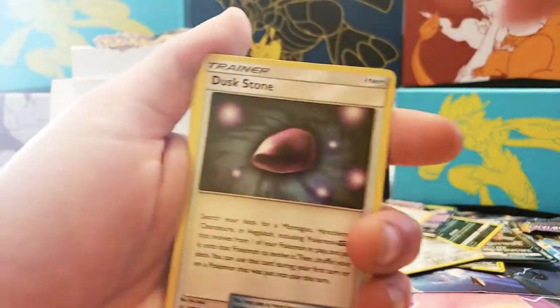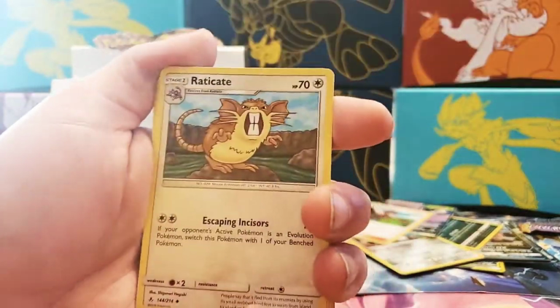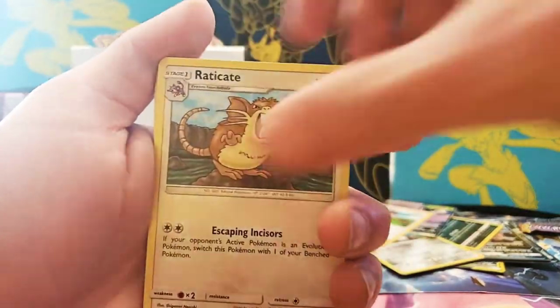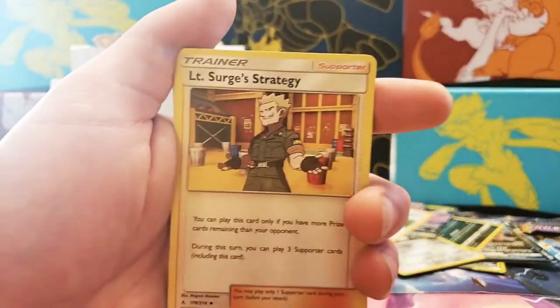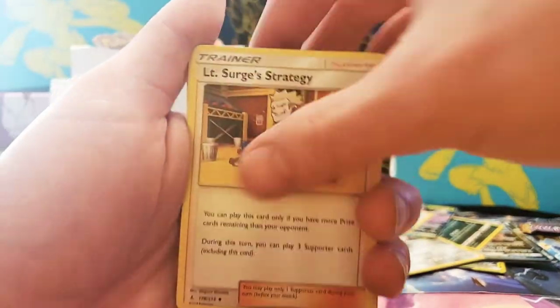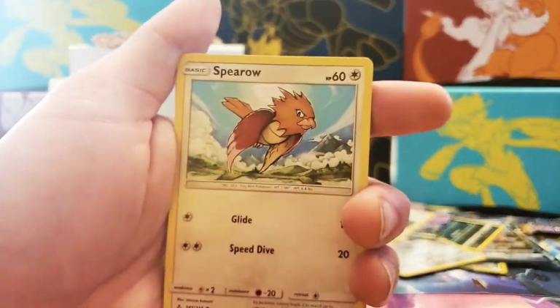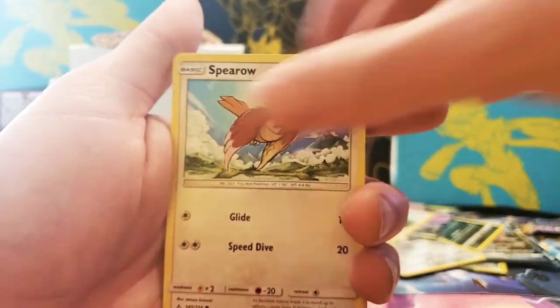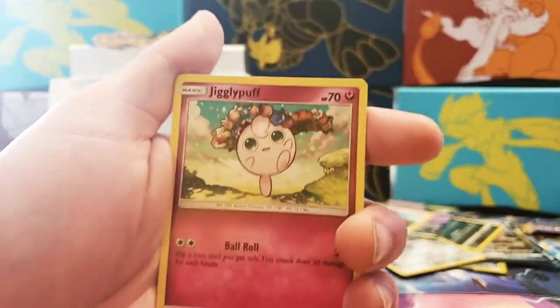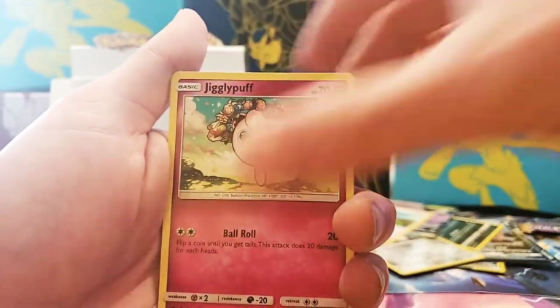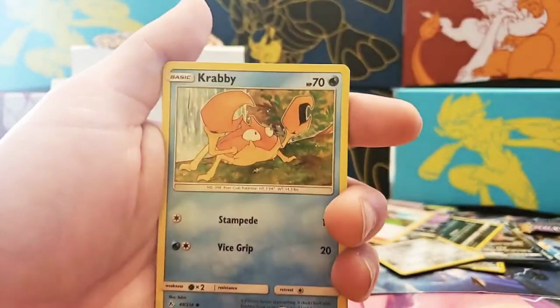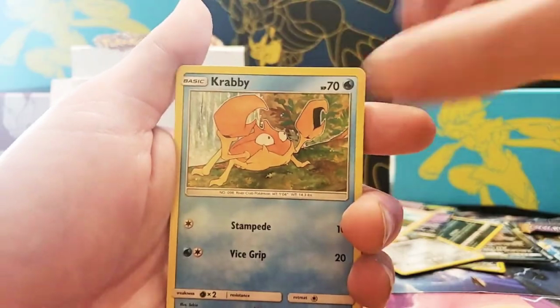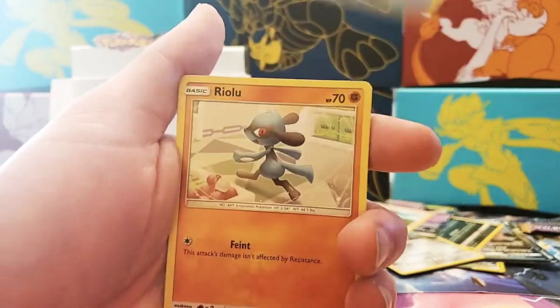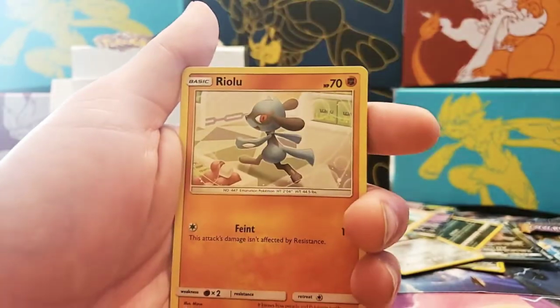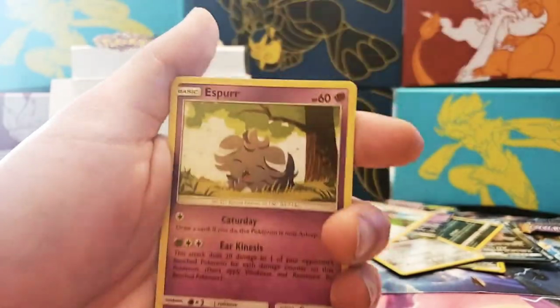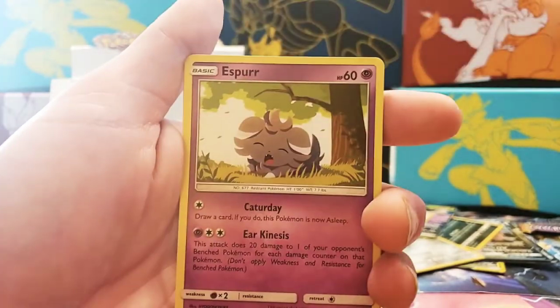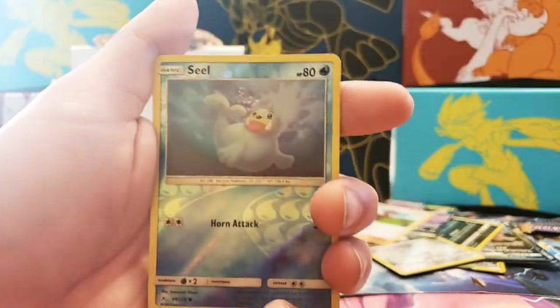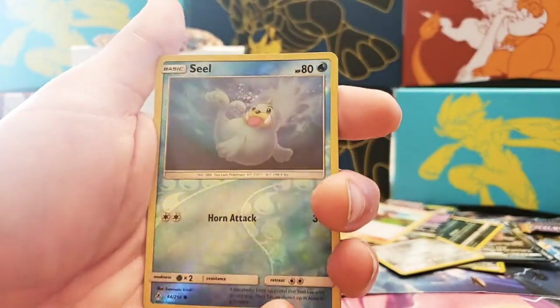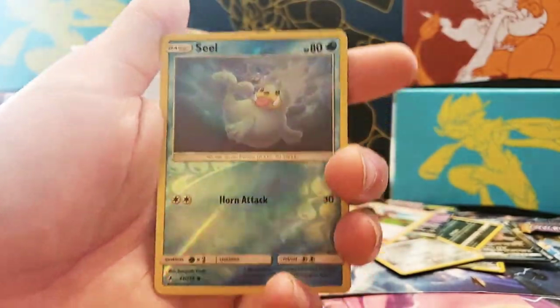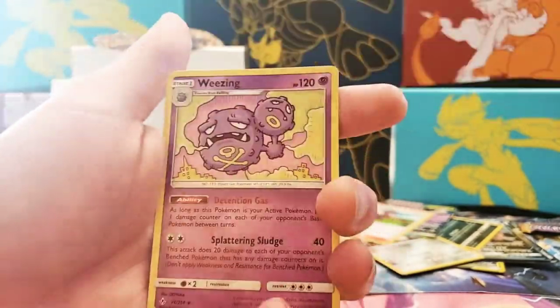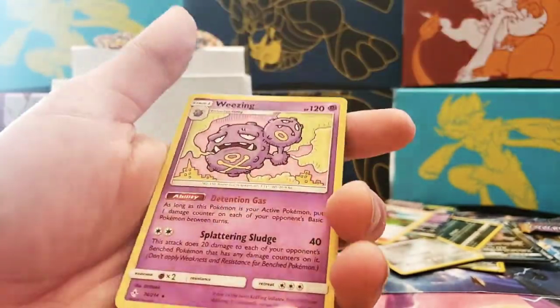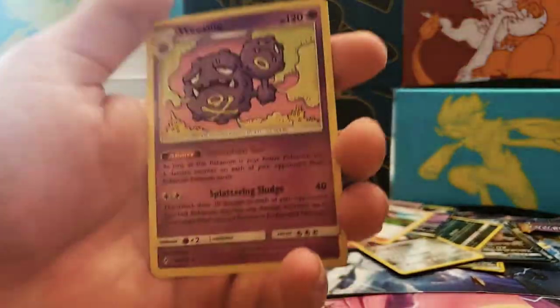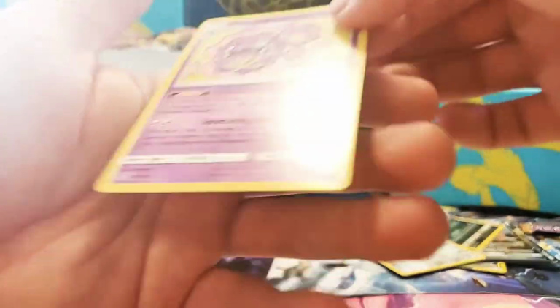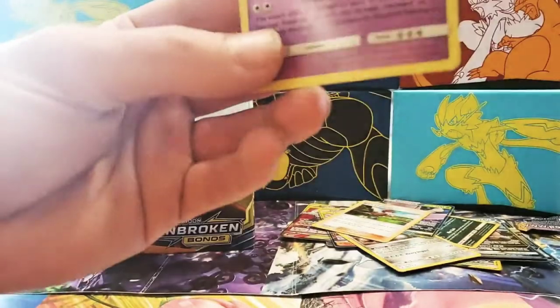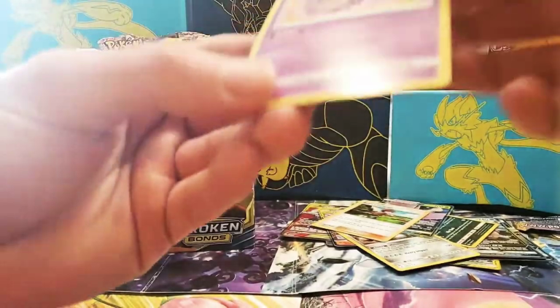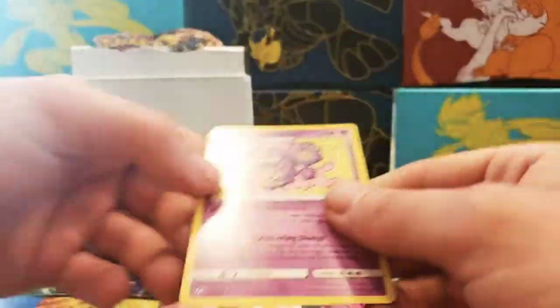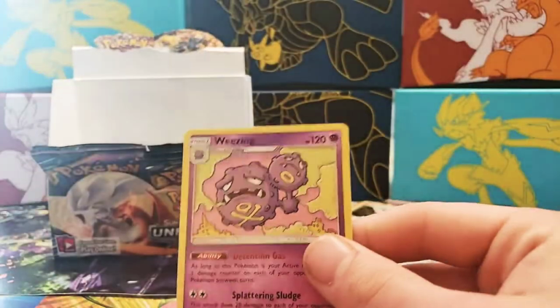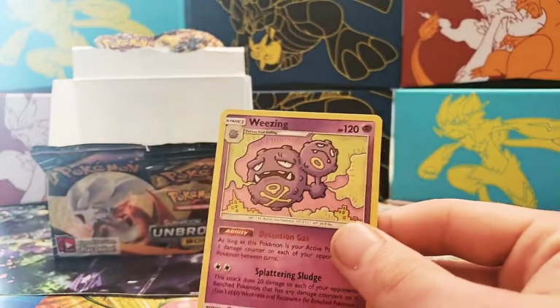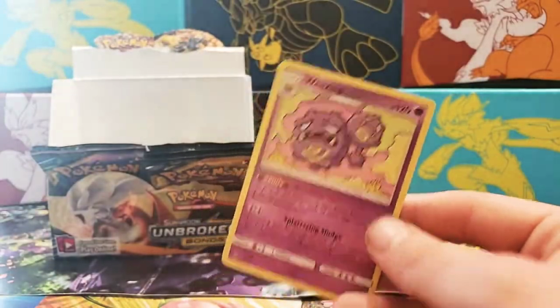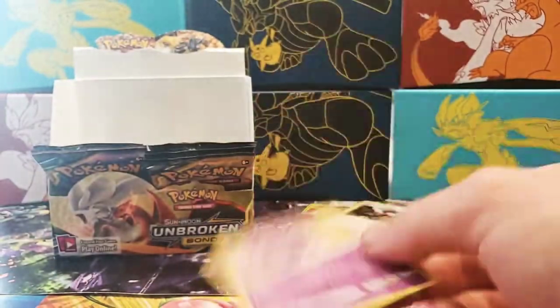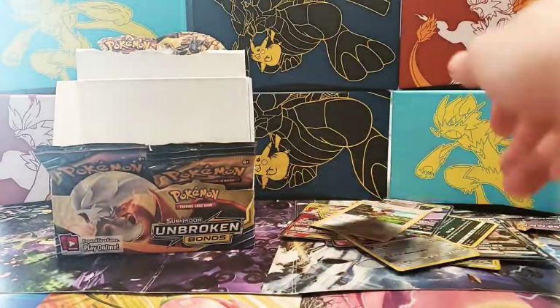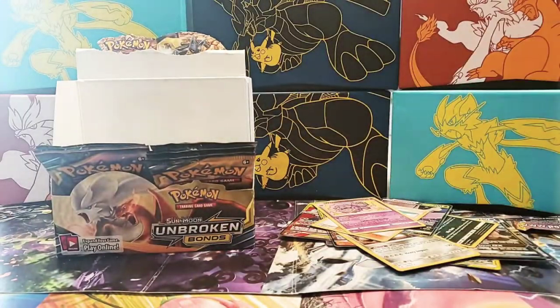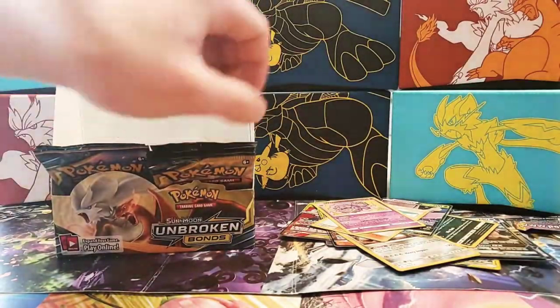Next pack: Duststone, Raticate, Lieutenant Surge Strategy, Spear Row, Jigglypuff, Krabby, Ralu, Esper, Reverse Holographic Seal, and non-holo Weezing — but I don't have that, so that's a new one.